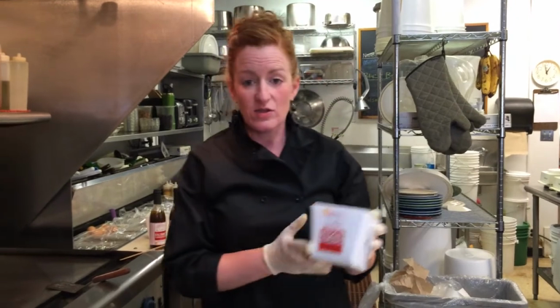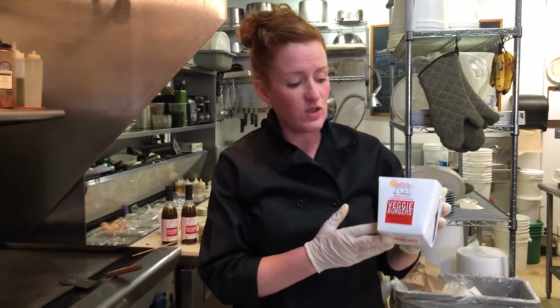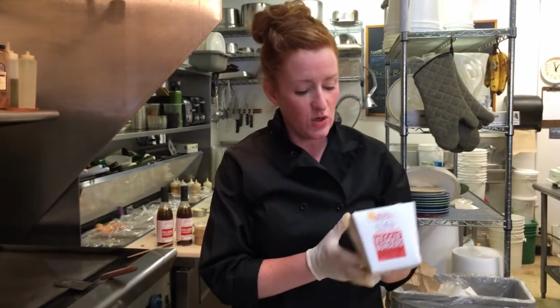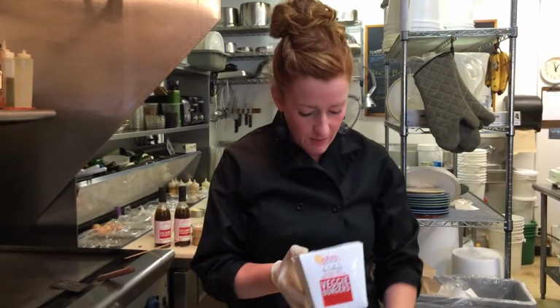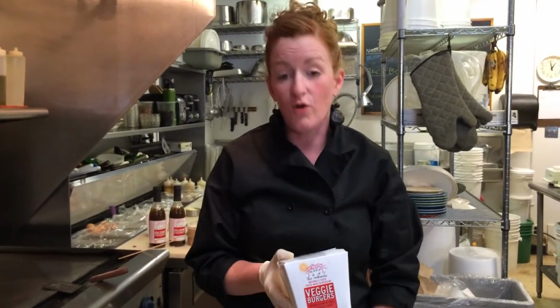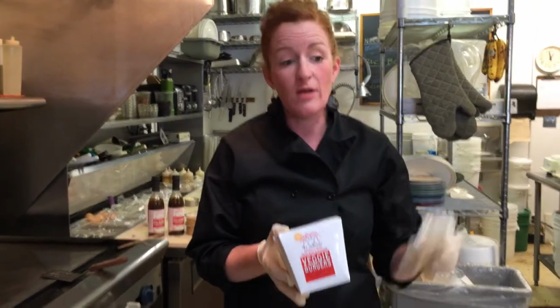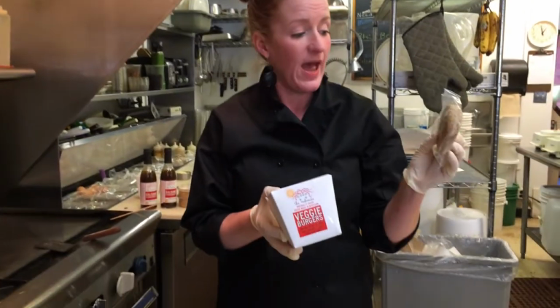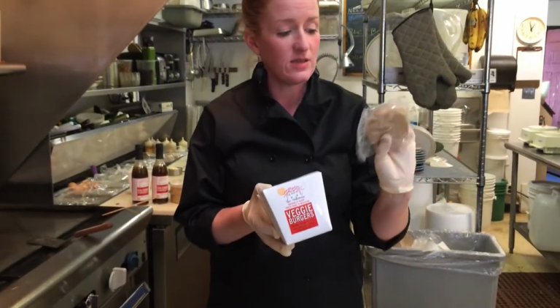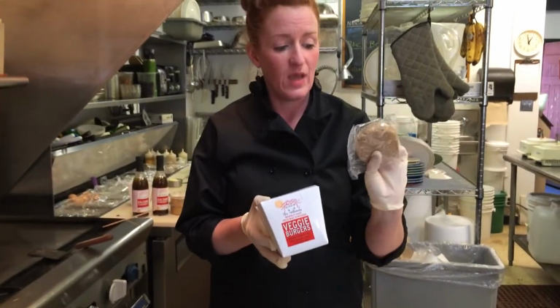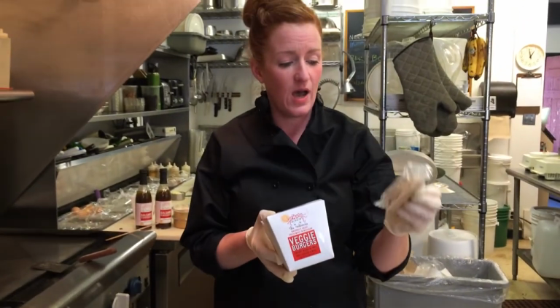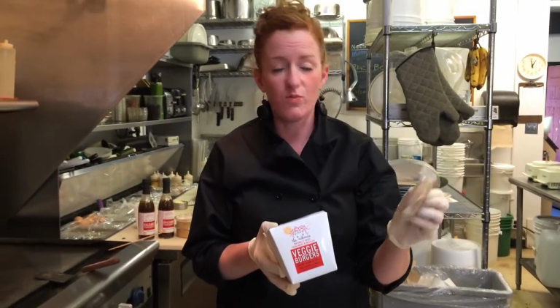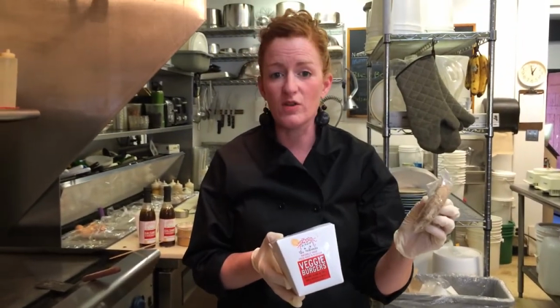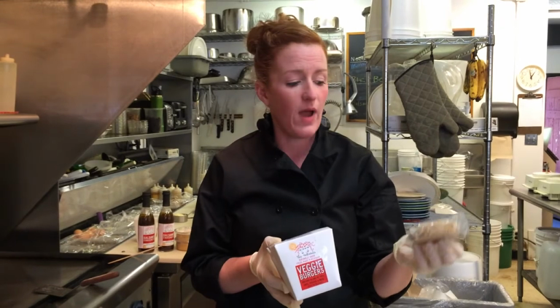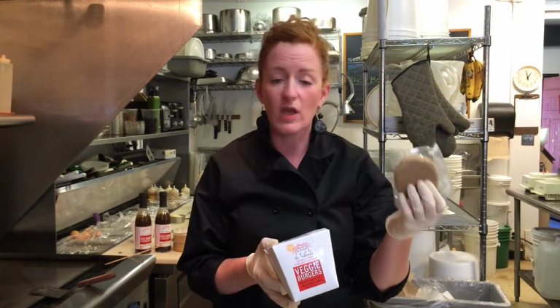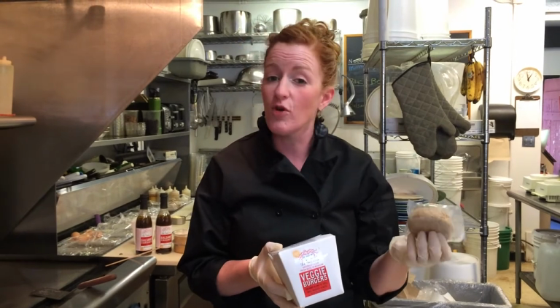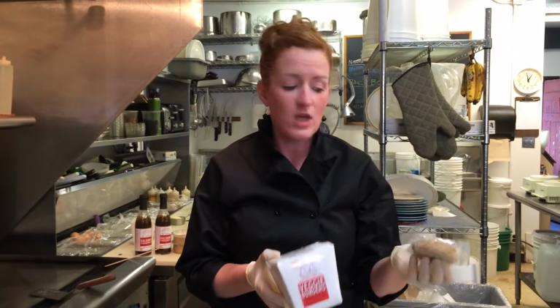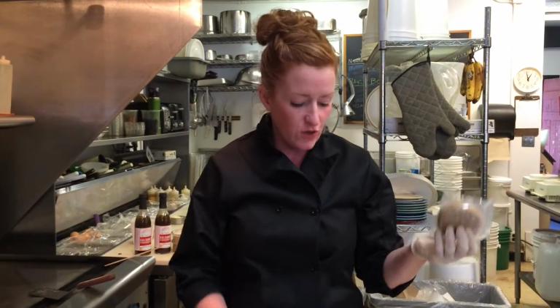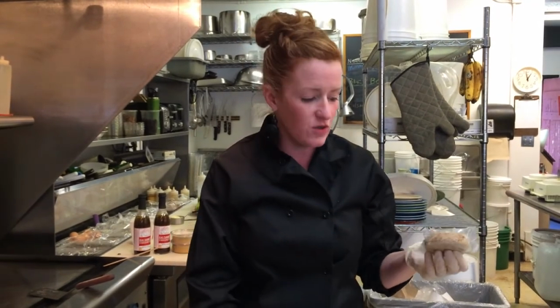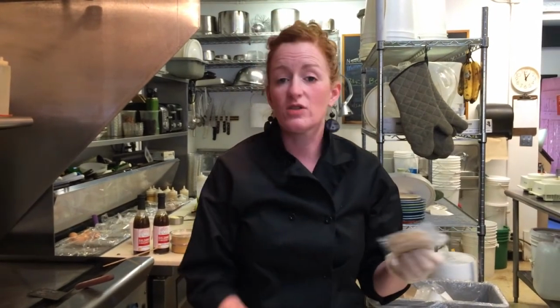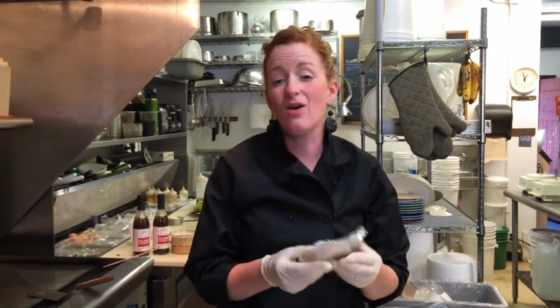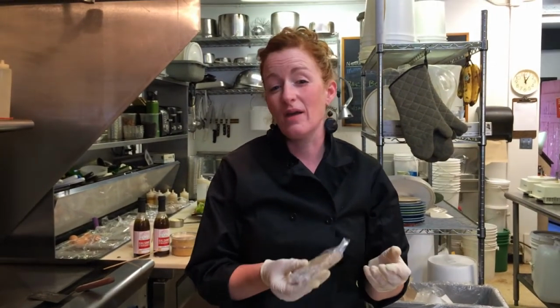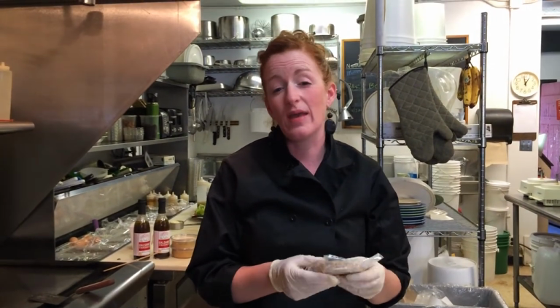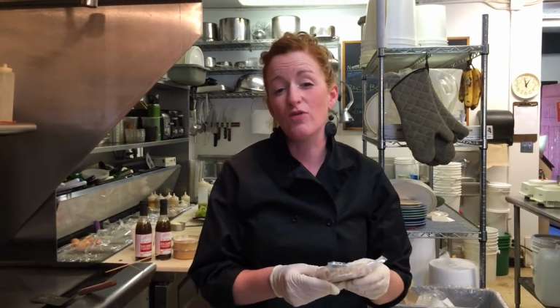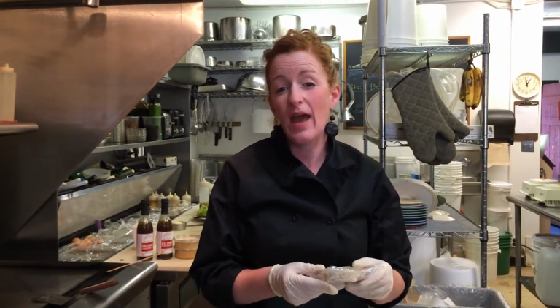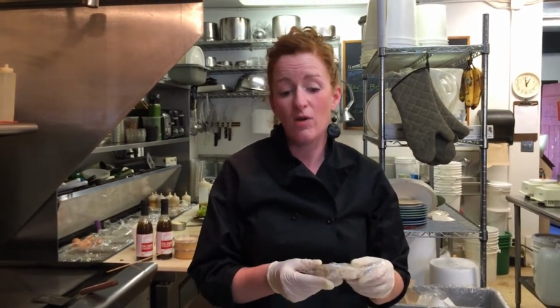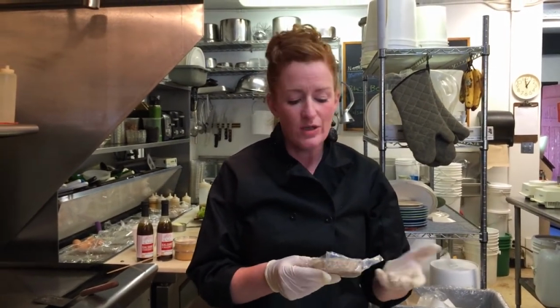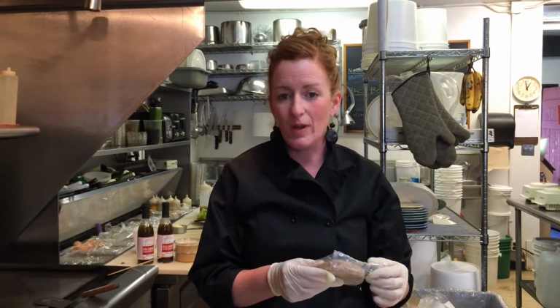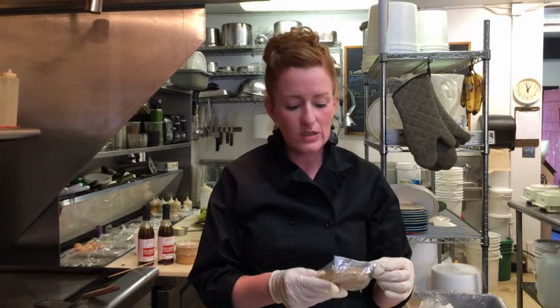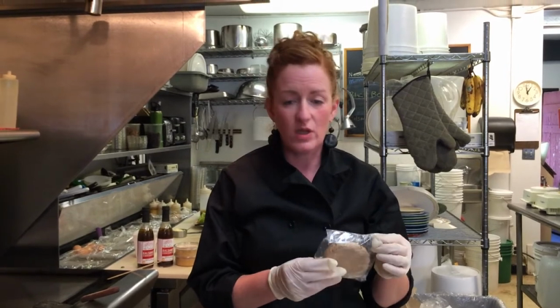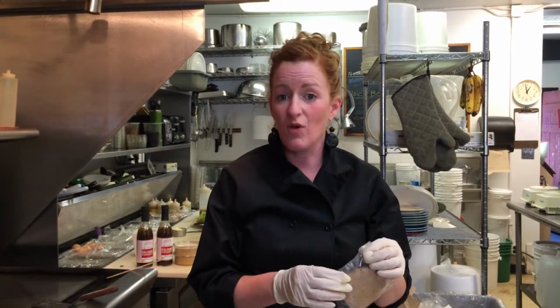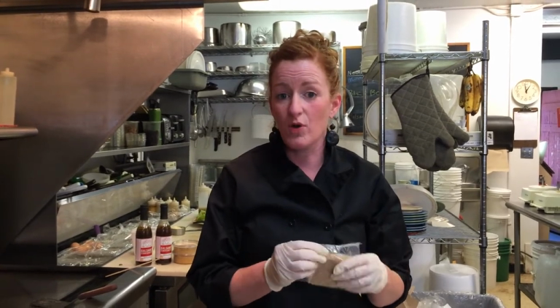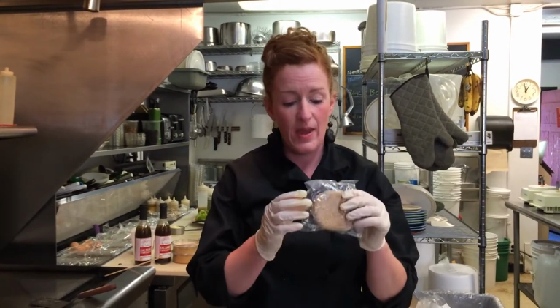These are the veggie burgers. They come in four four-ounce patties. We individually wrap them. They come frozen, so you can either take them out and let them sit on the counter for about a half an hour or 20 minutes, or you can take them right out and put them in the pan.